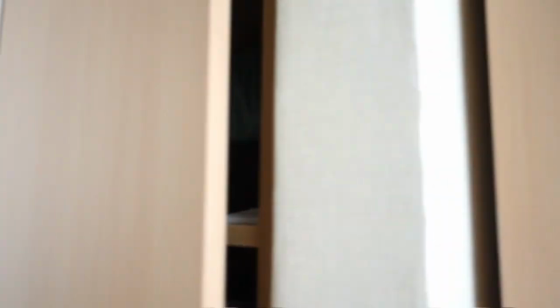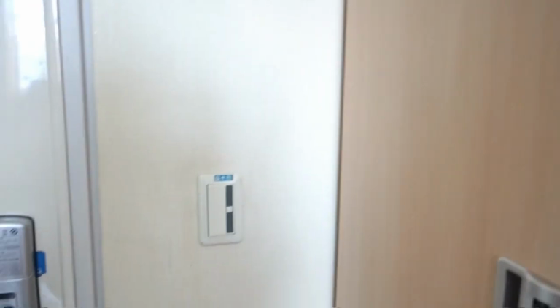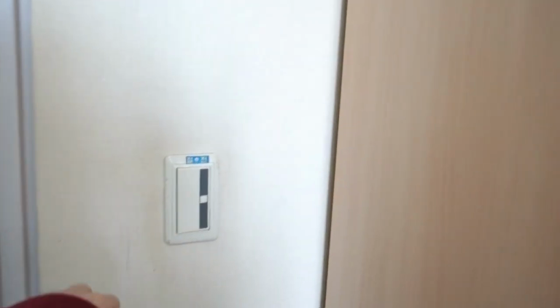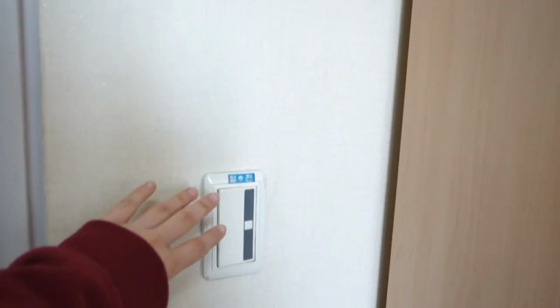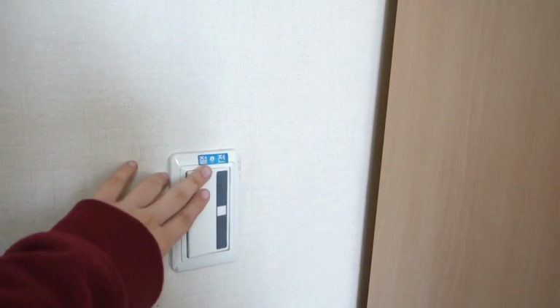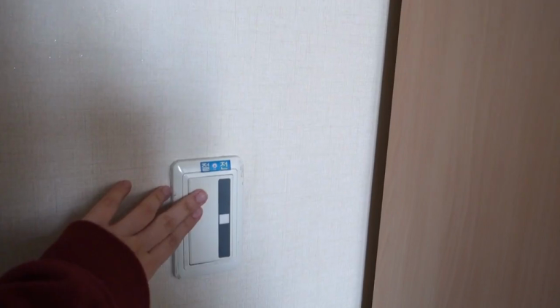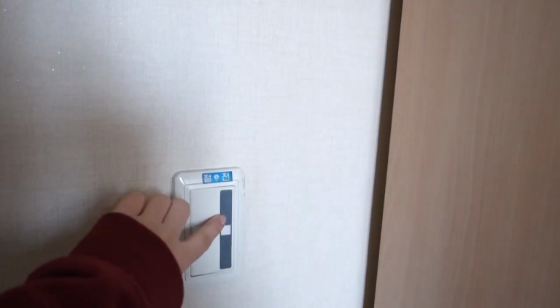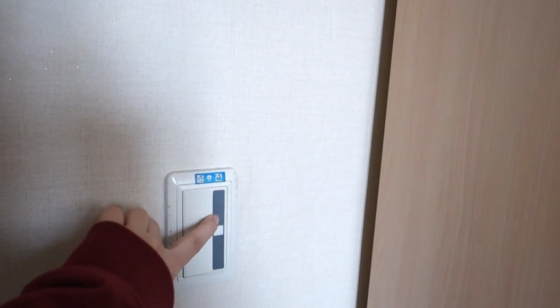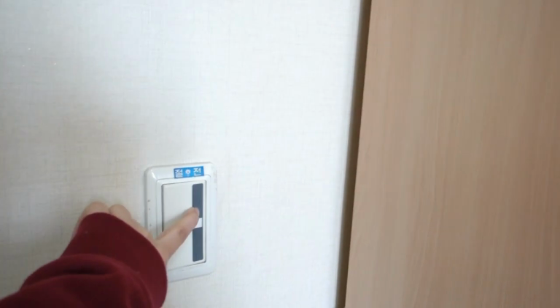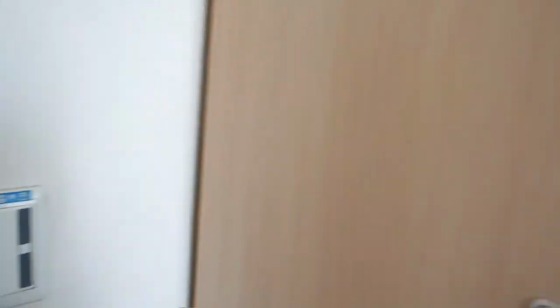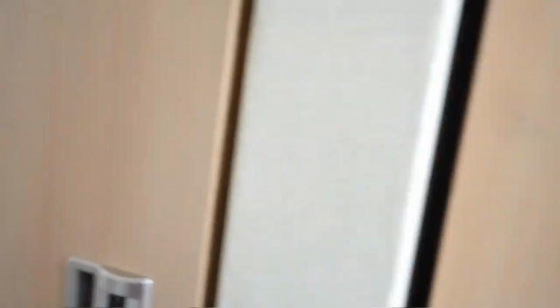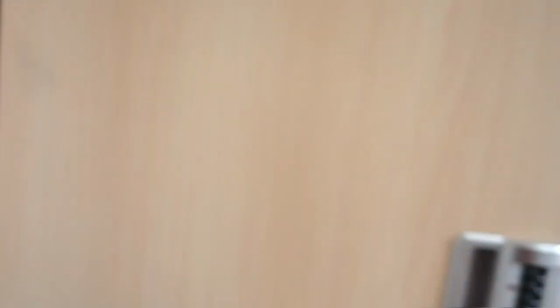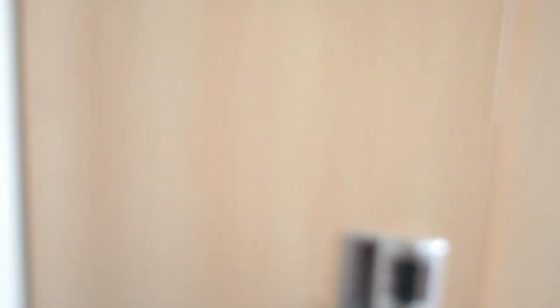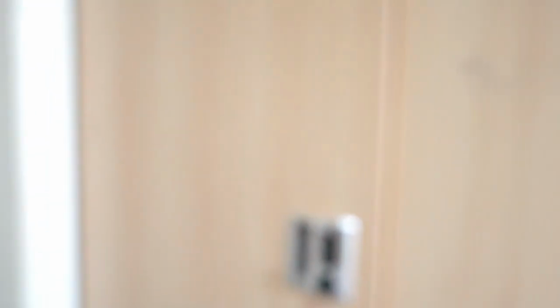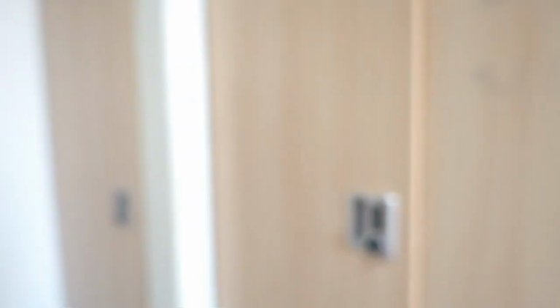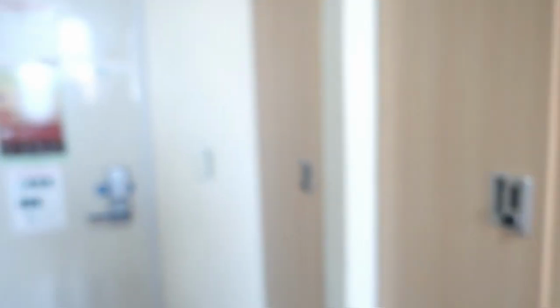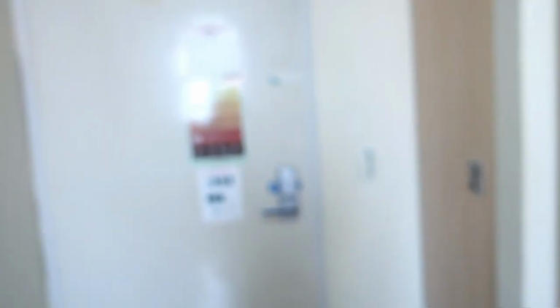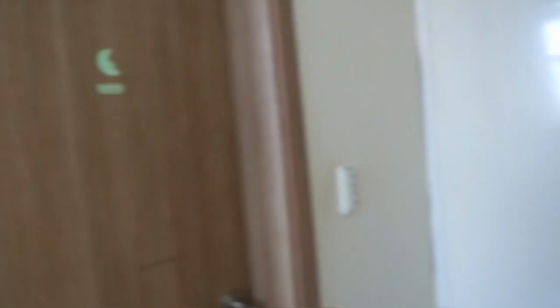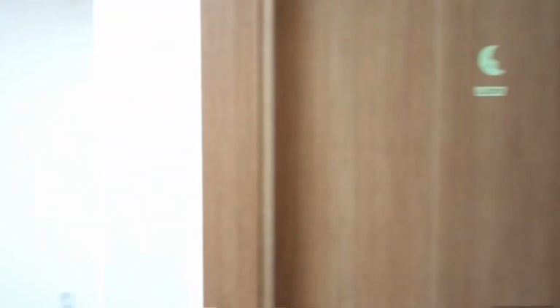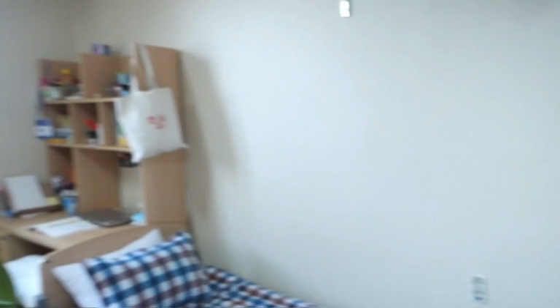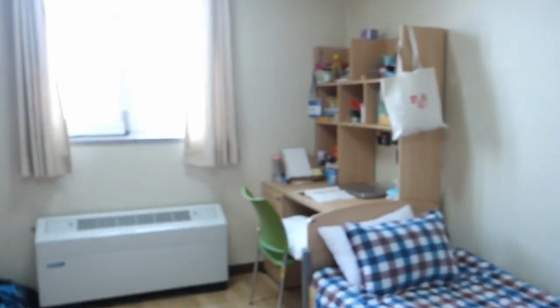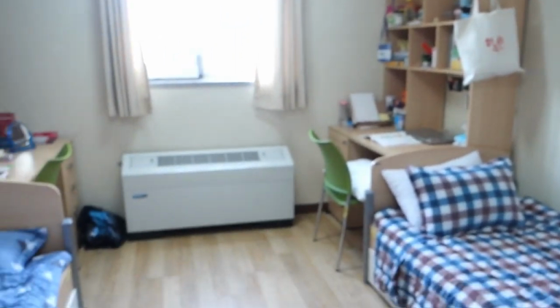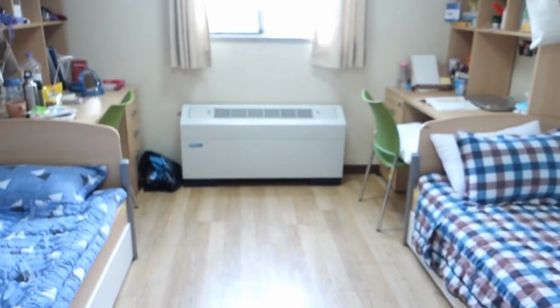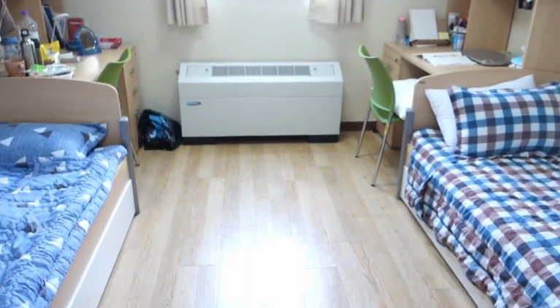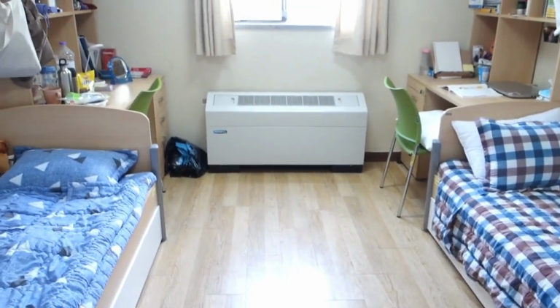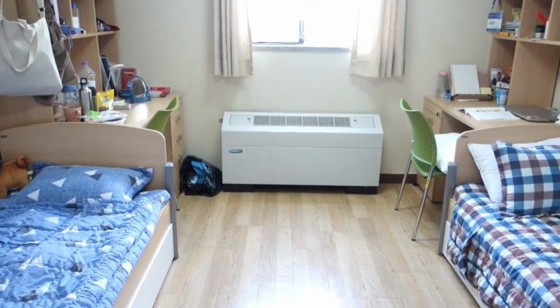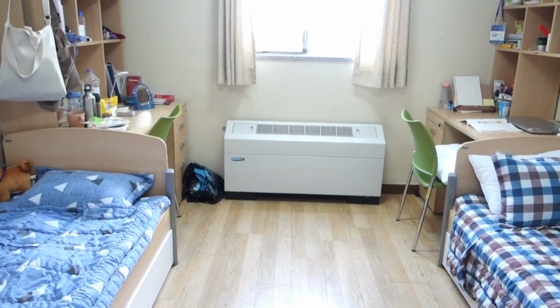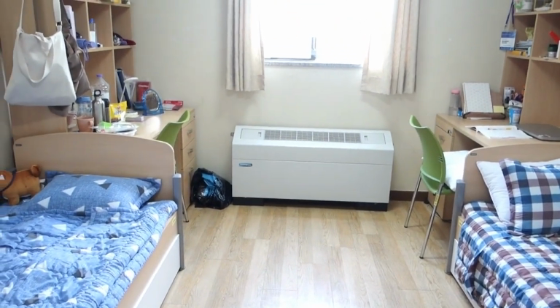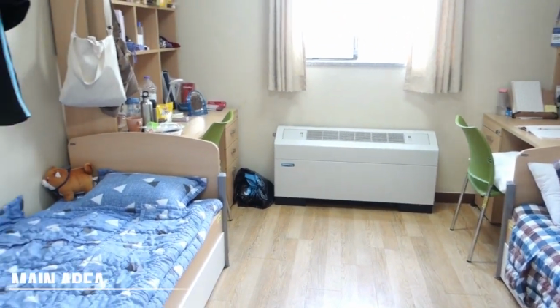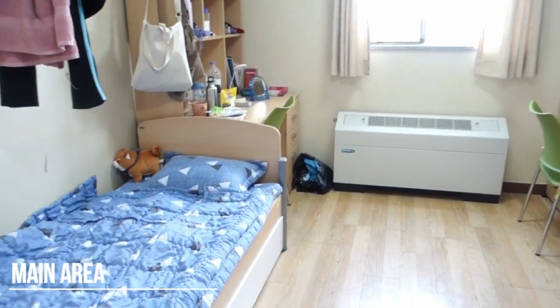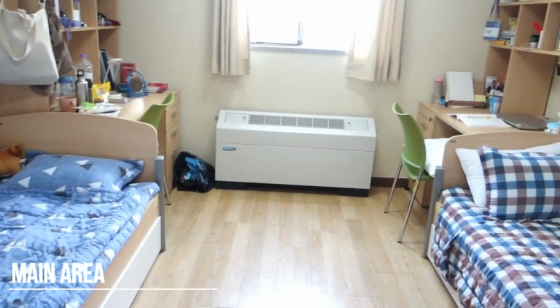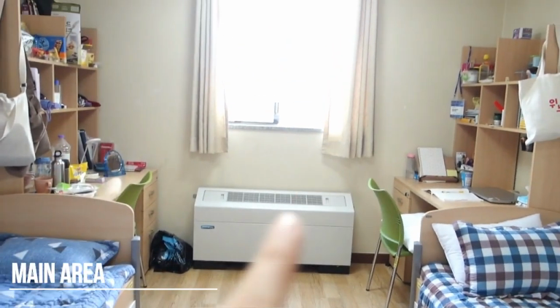Here we have the light for the room. Once you're inside the room, there isn't much really — there's just like two beds and two desks.